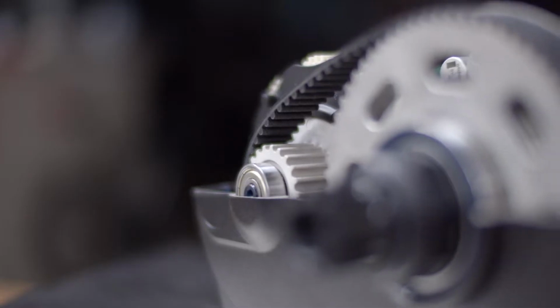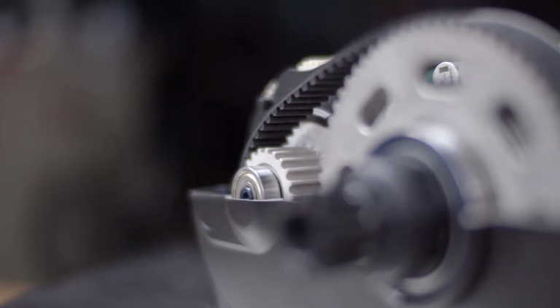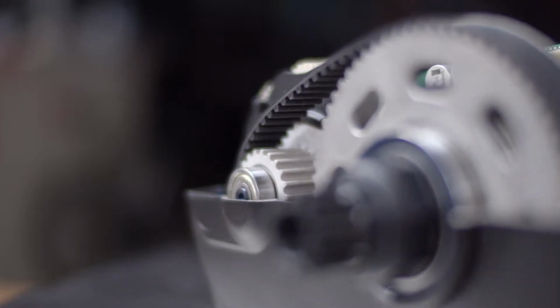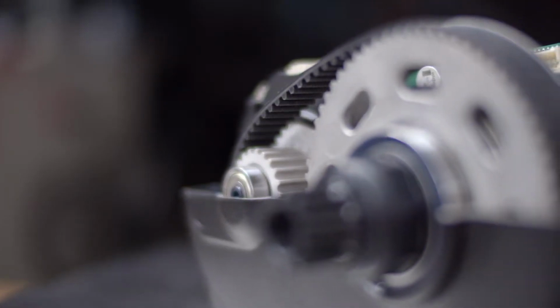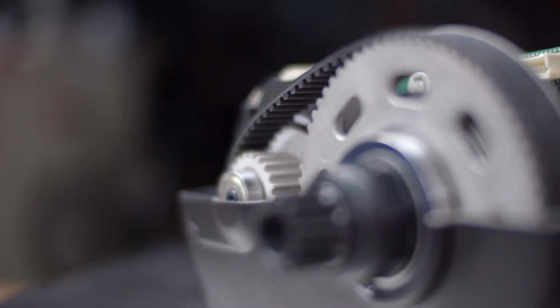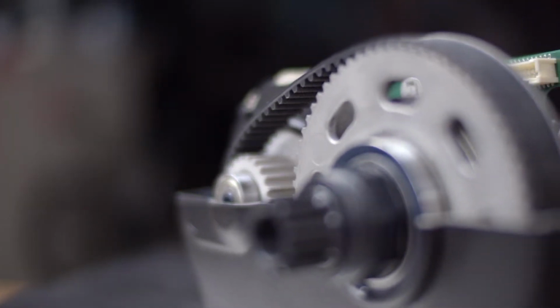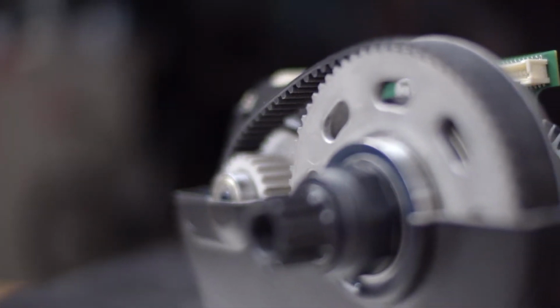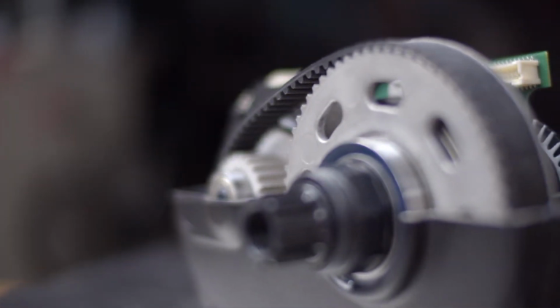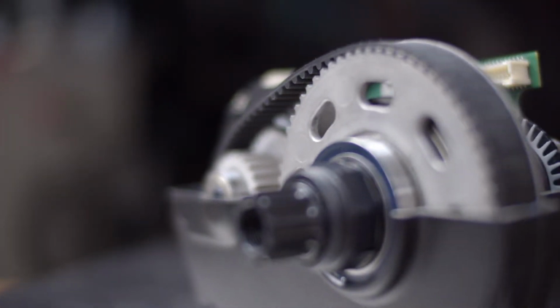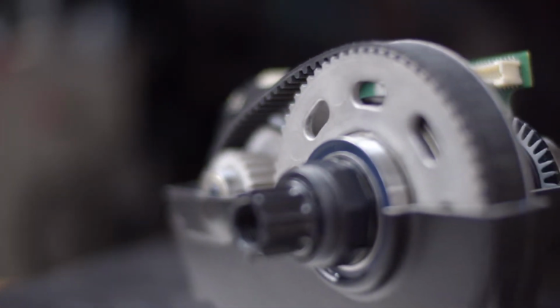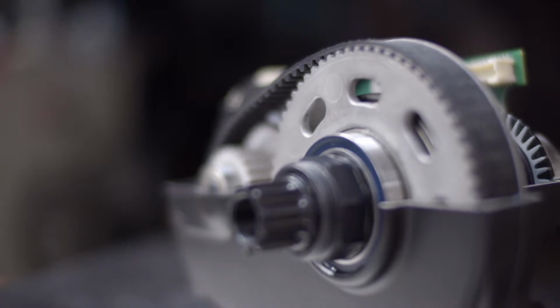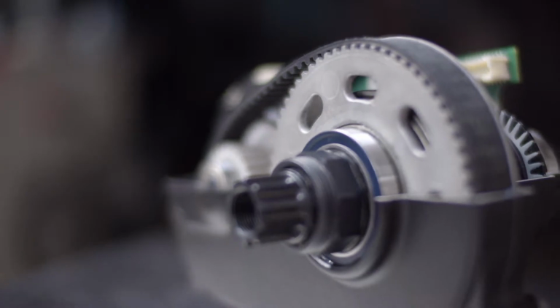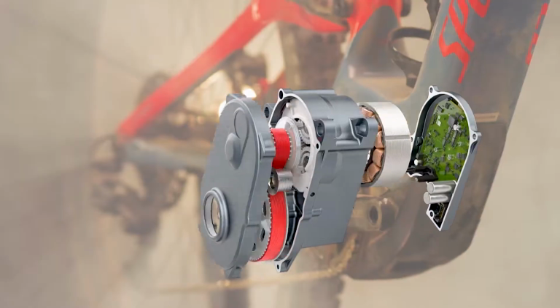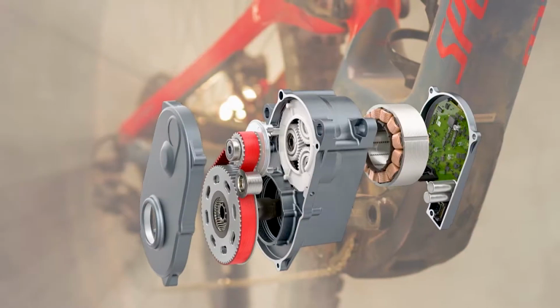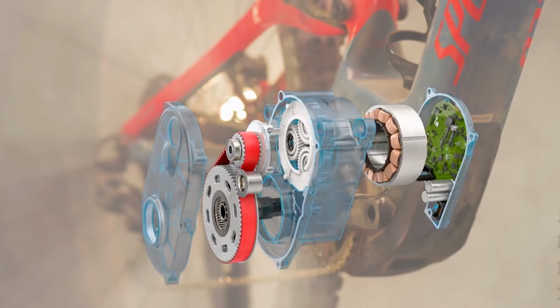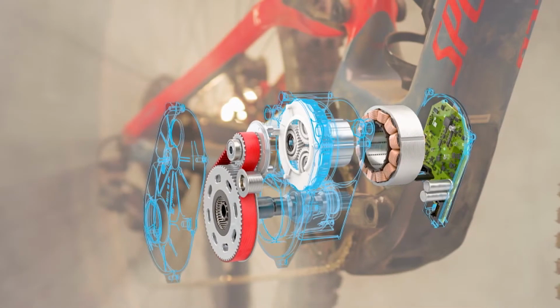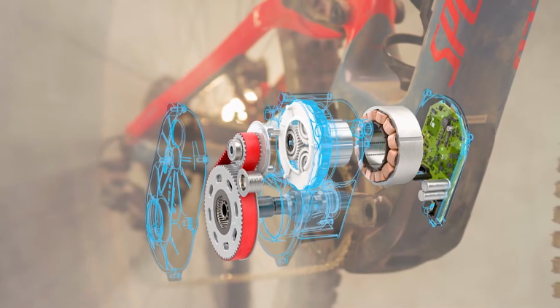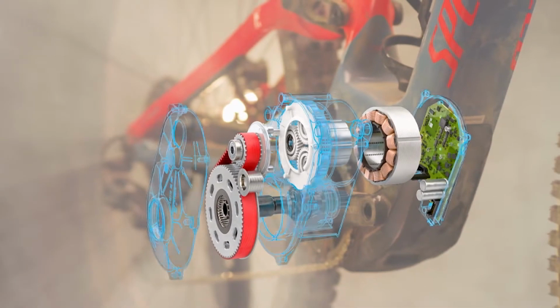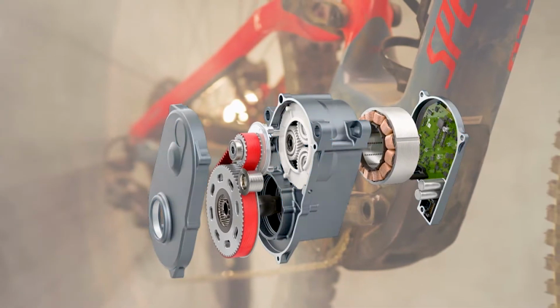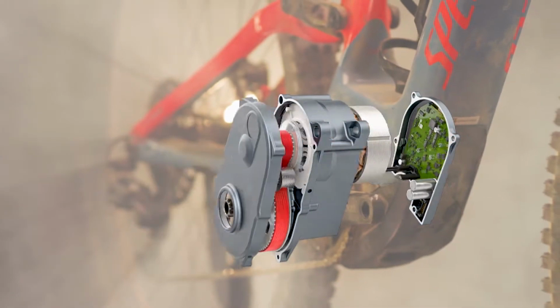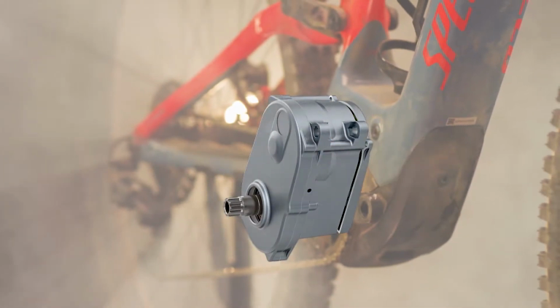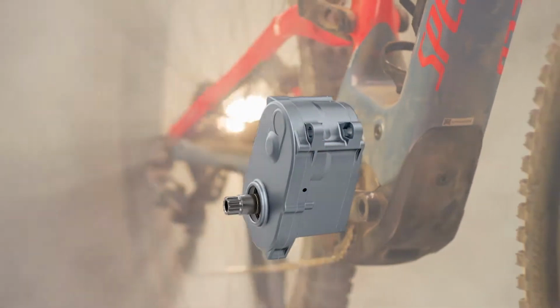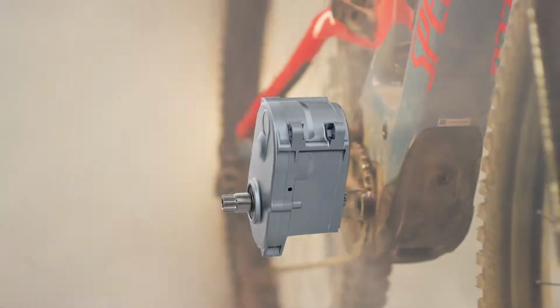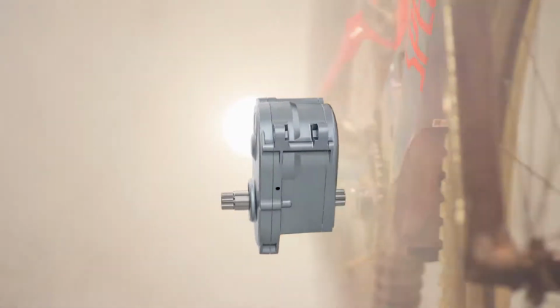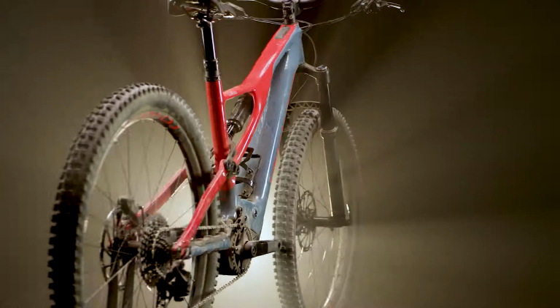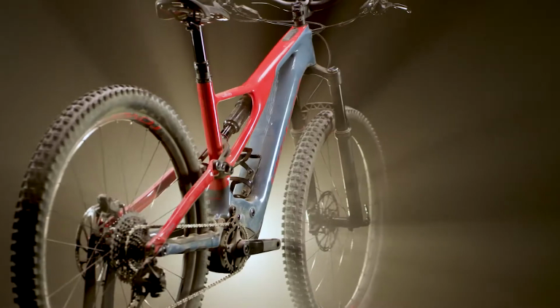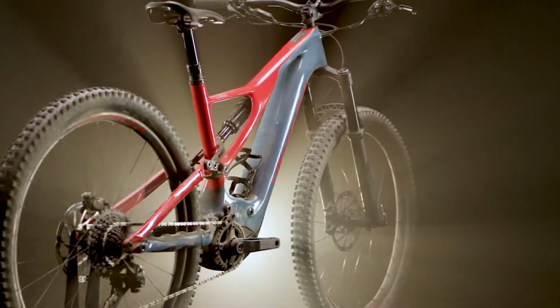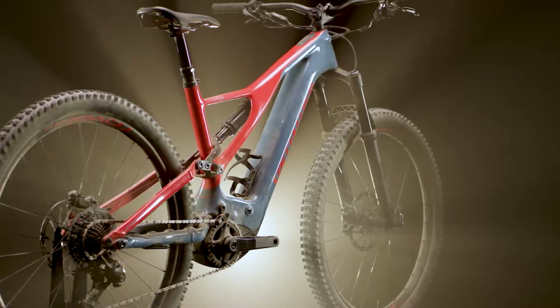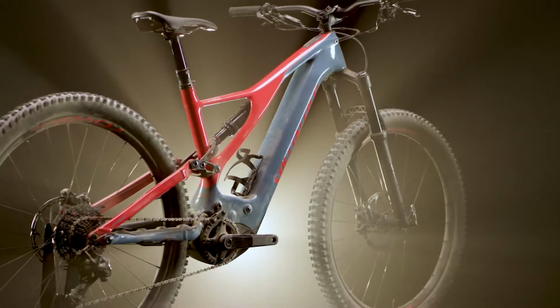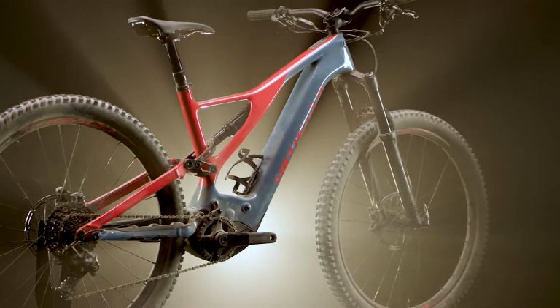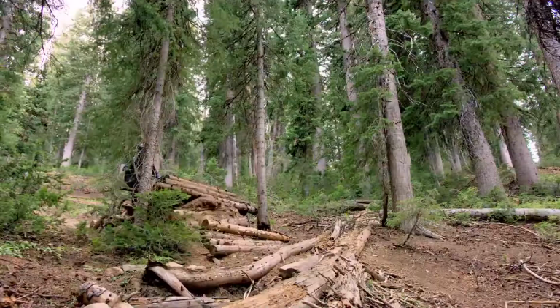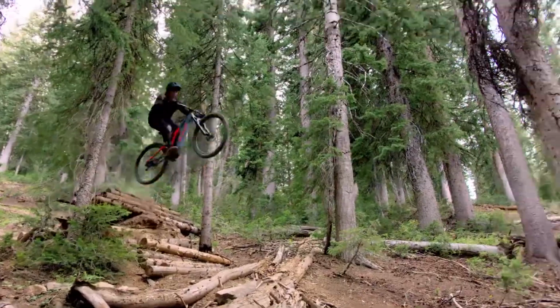The internal belt drive keeps the motor quiet and free of vibrations. The sprag clutch can decouple the motor from the drivetrain for no added resistance when the motor is inactive or when riding beyond assisted speed.